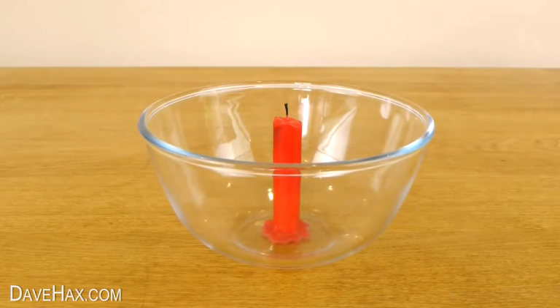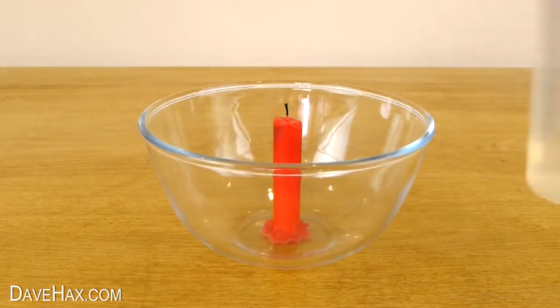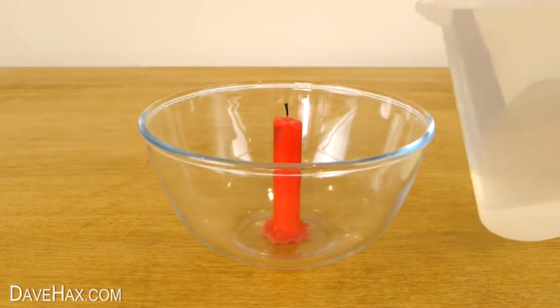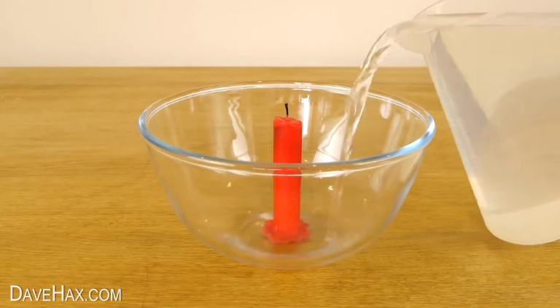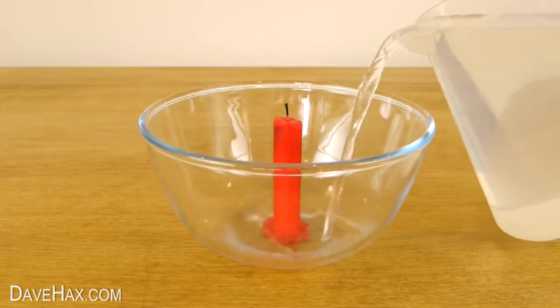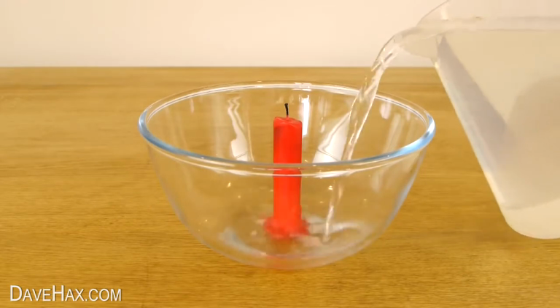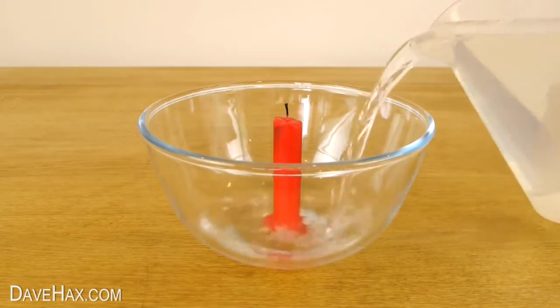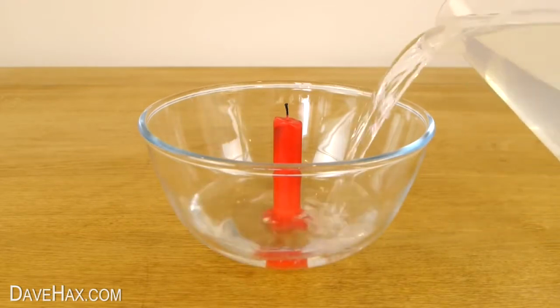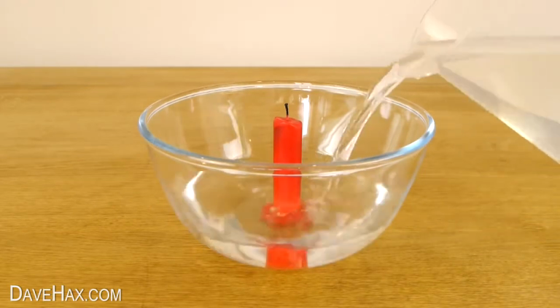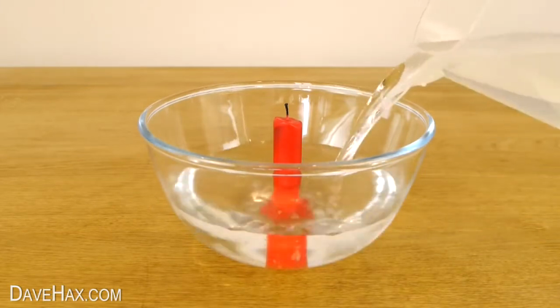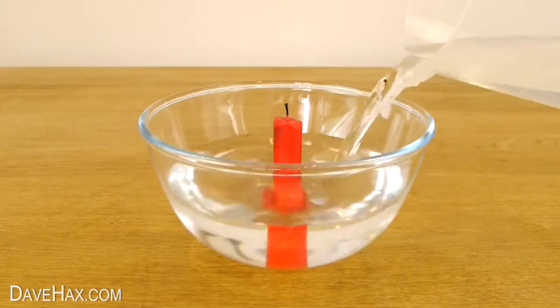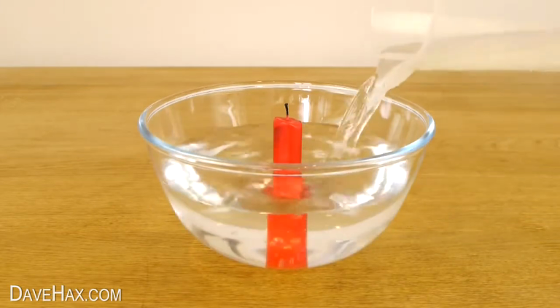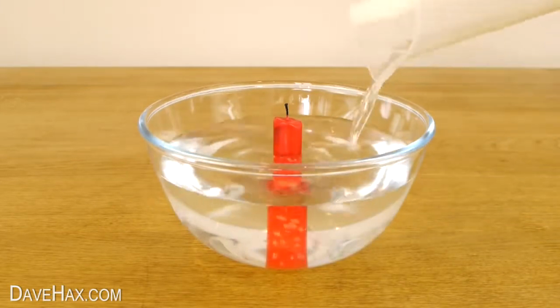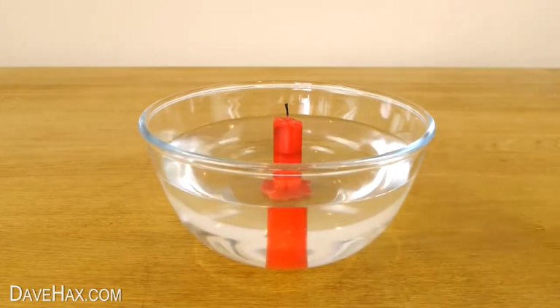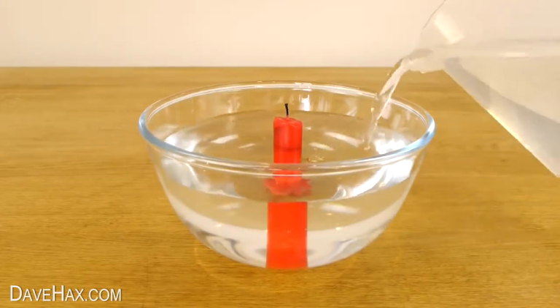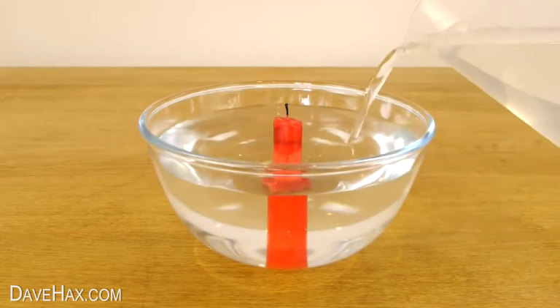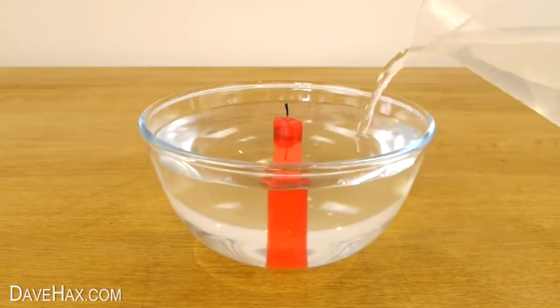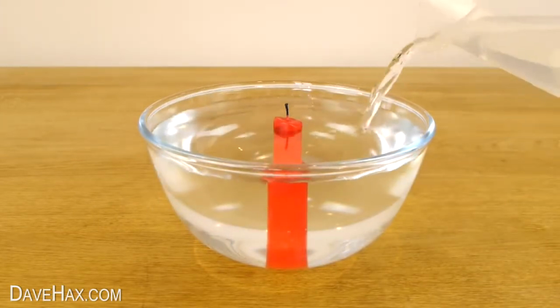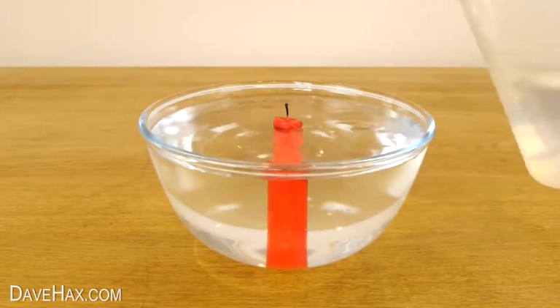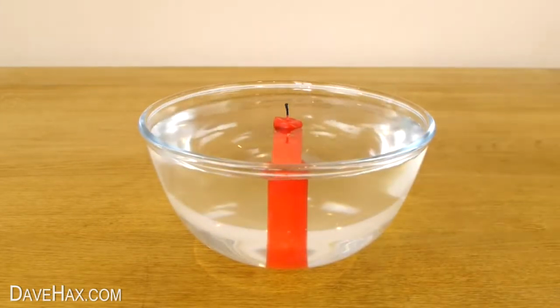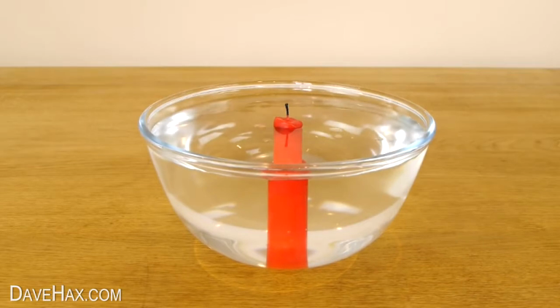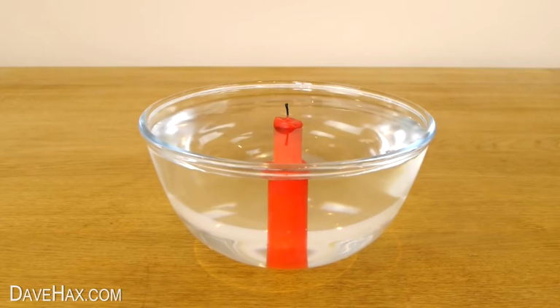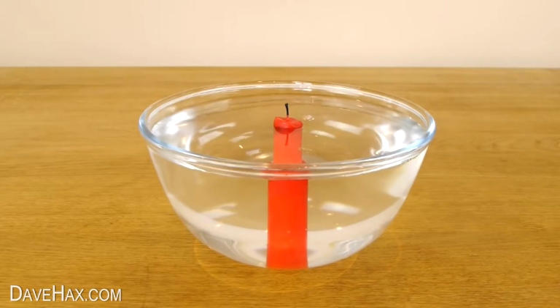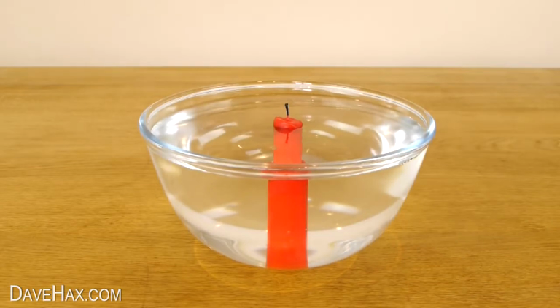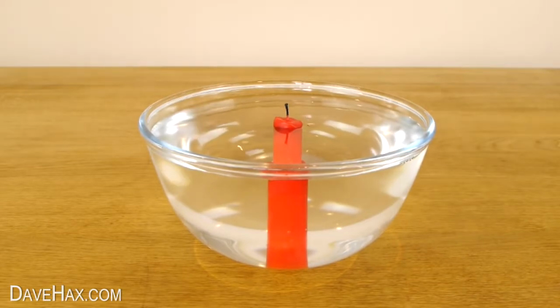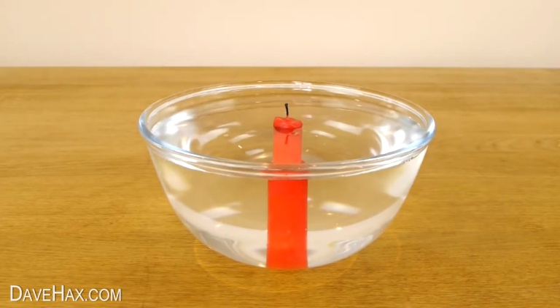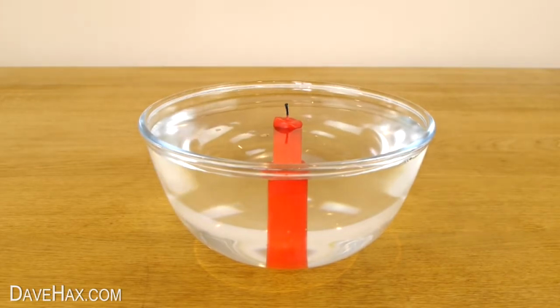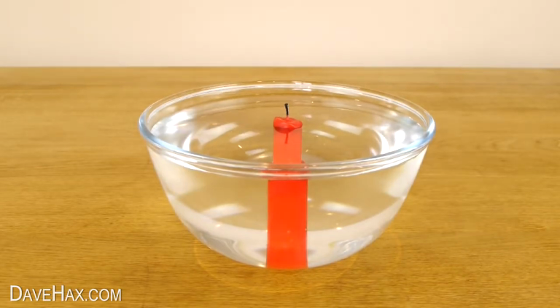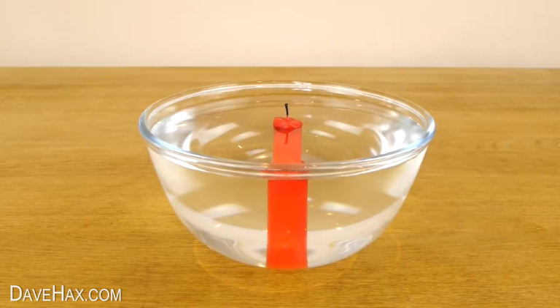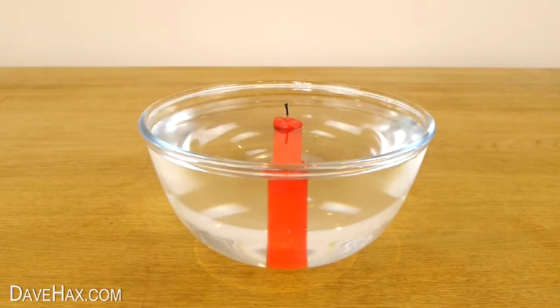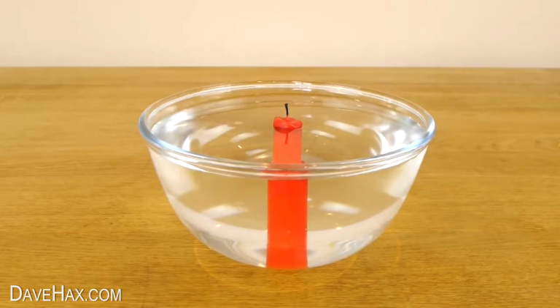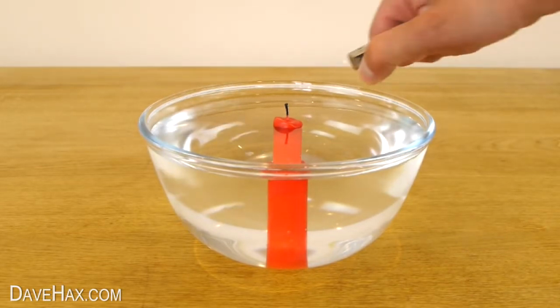Next, take a jug of water and fill up the bowl until it's just under the top of the candle. When the water has settled, go ahead and light the candle.